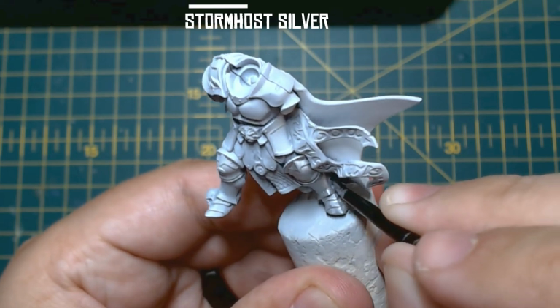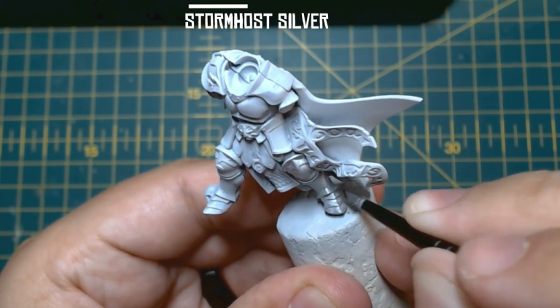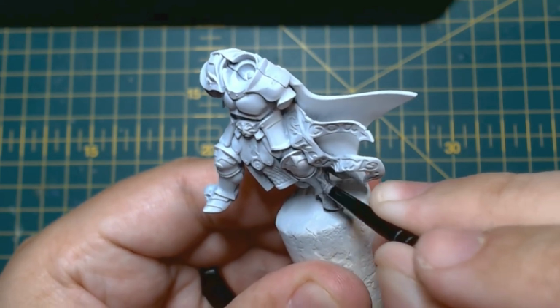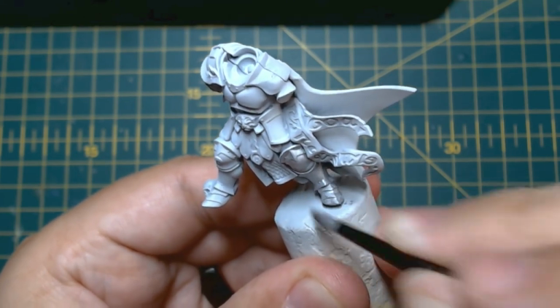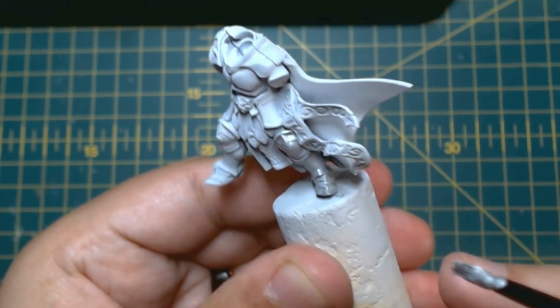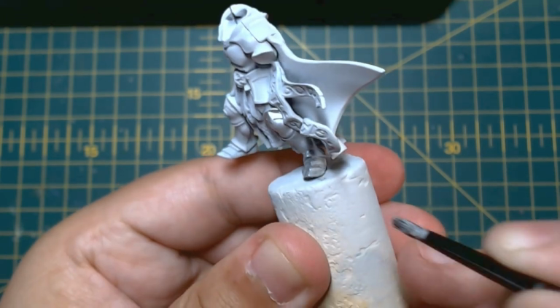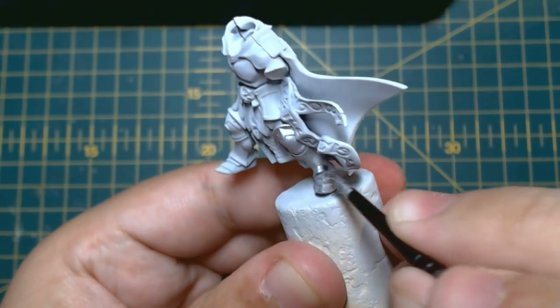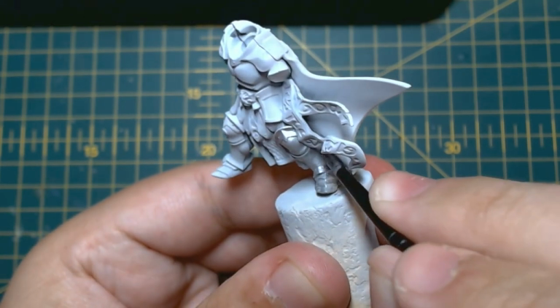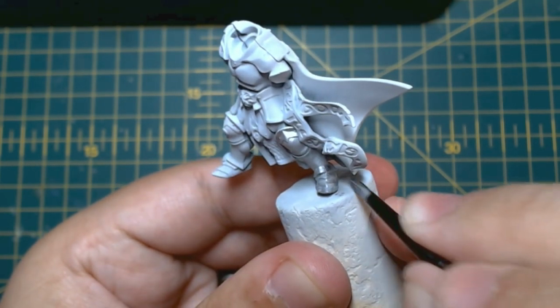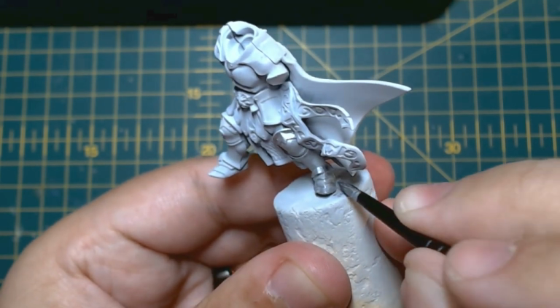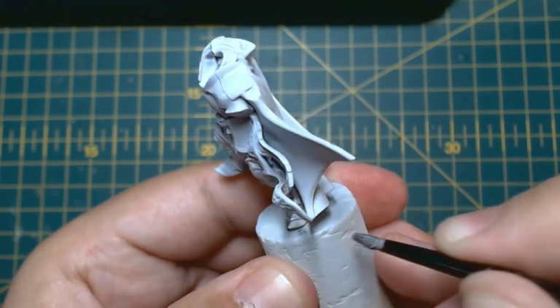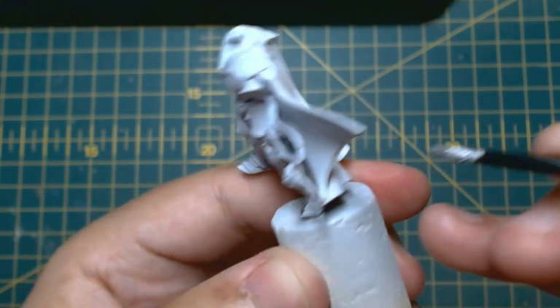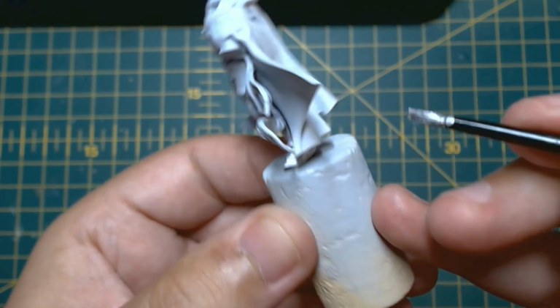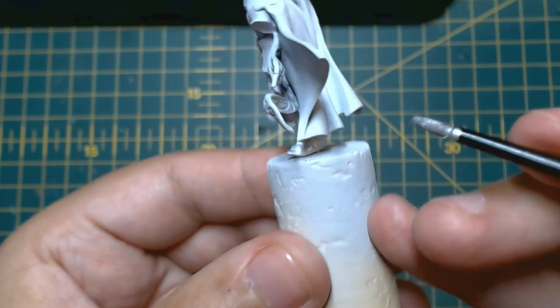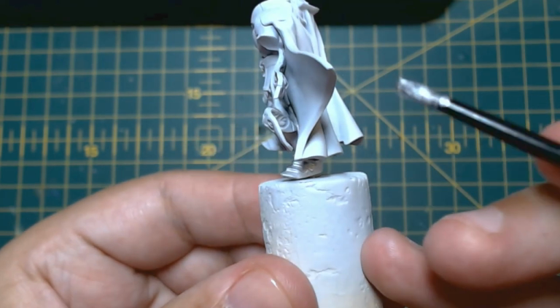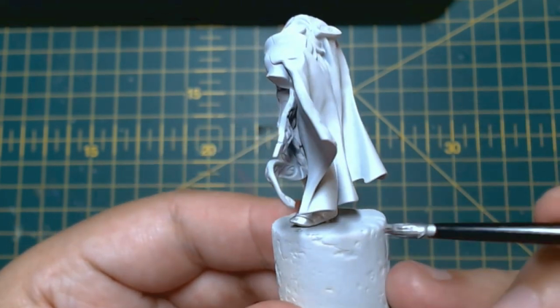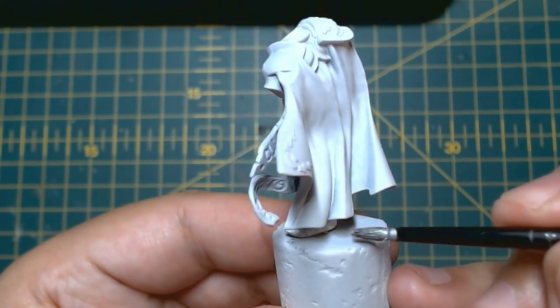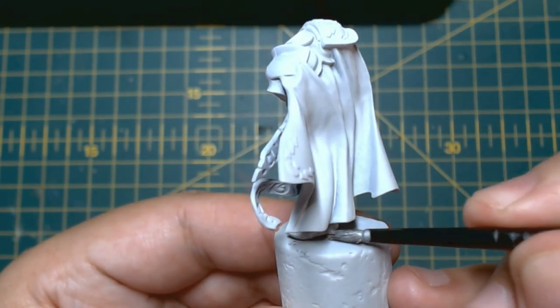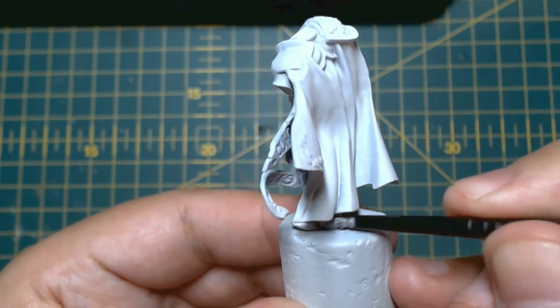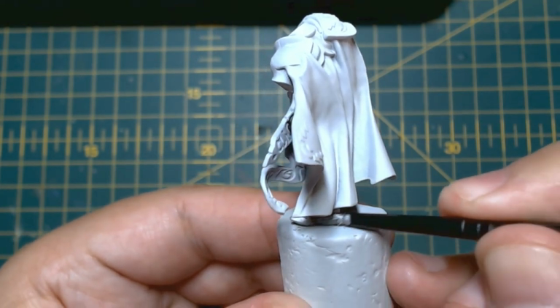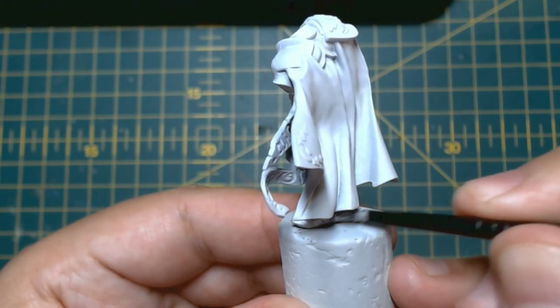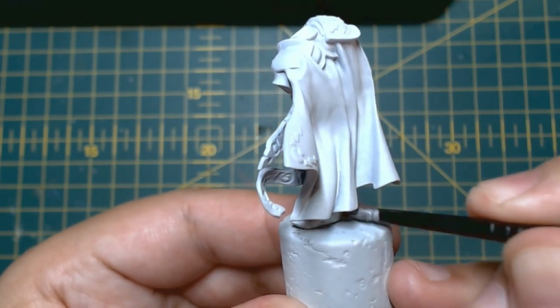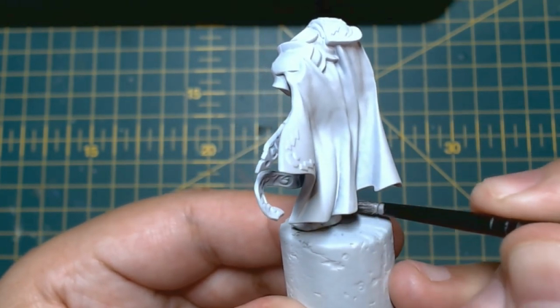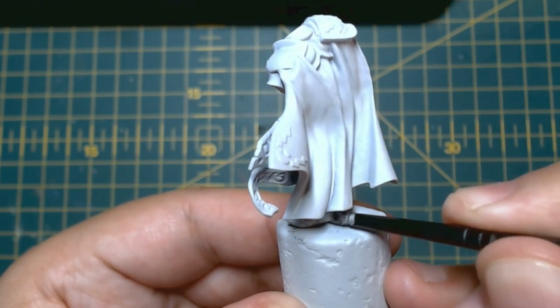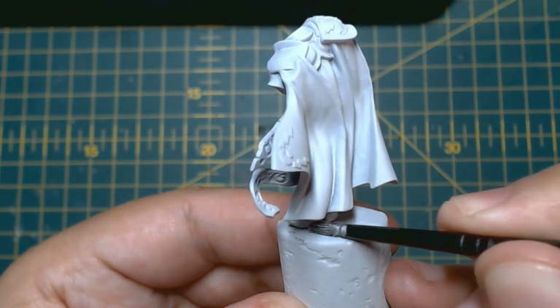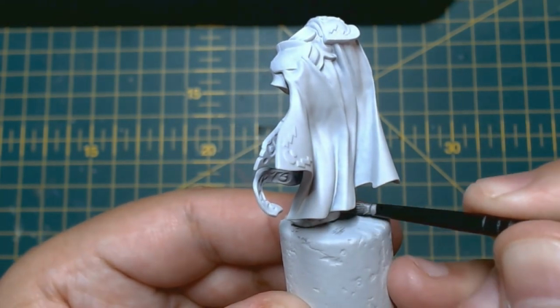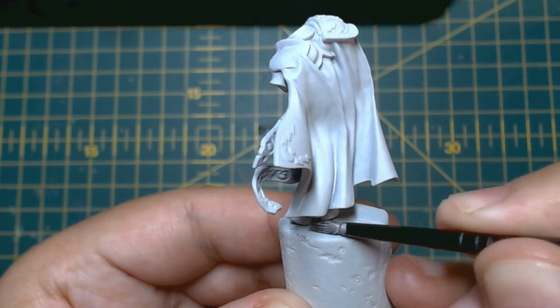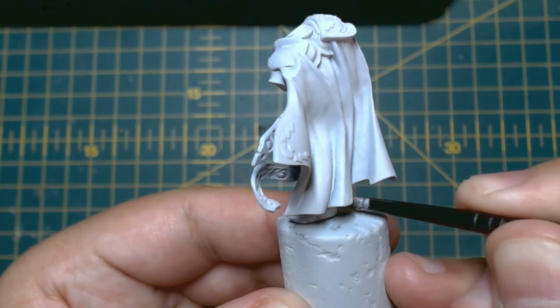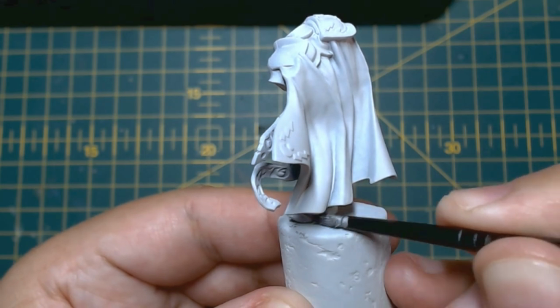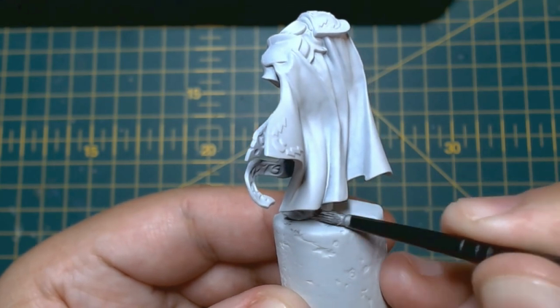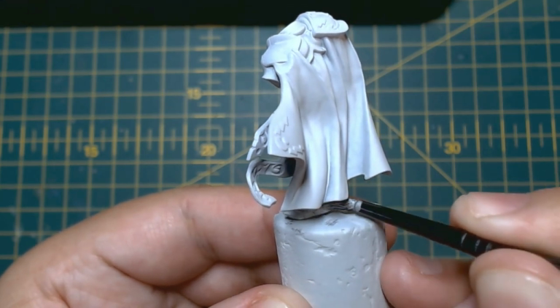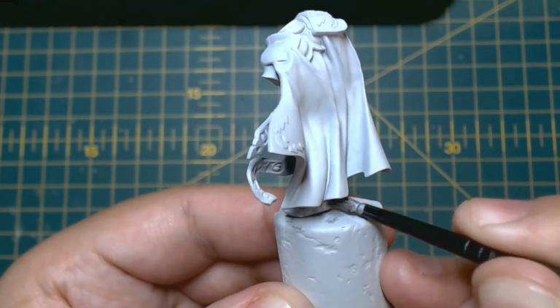You might ask: what is the point of using contrast paint if we're going to be using metallics? That's a valid question indeed, but whilst this might sound counterproductive, the end result is amazing and you will only ever have to mess about with one metallic paint rather than several.